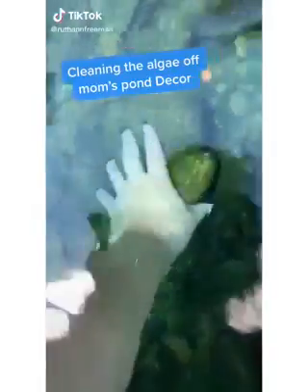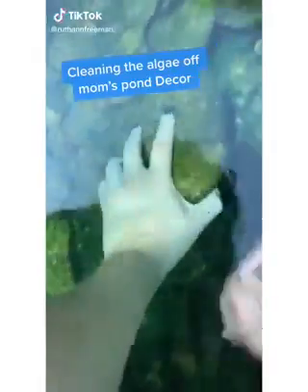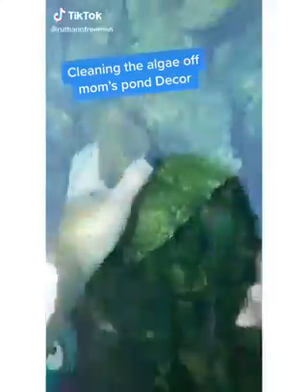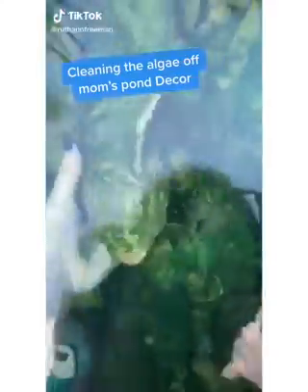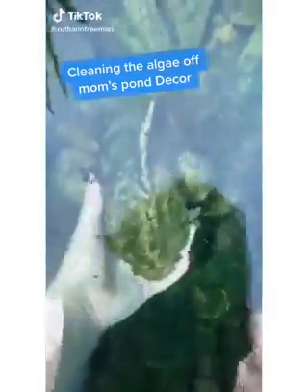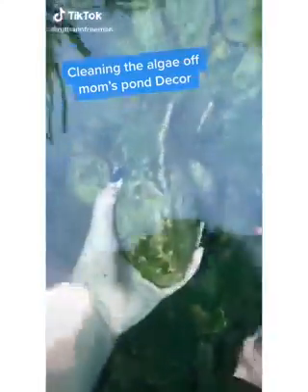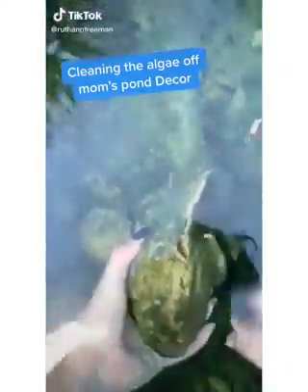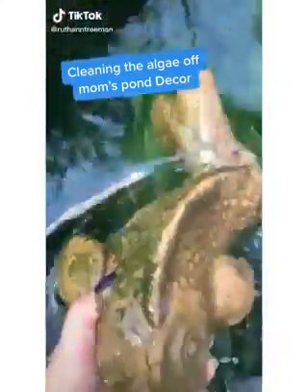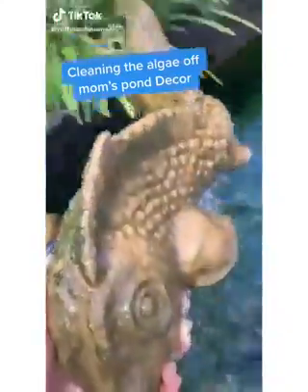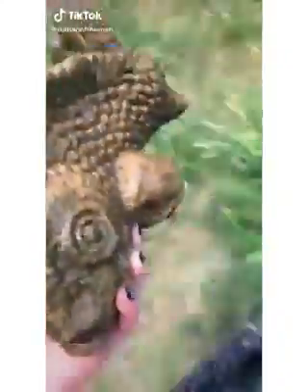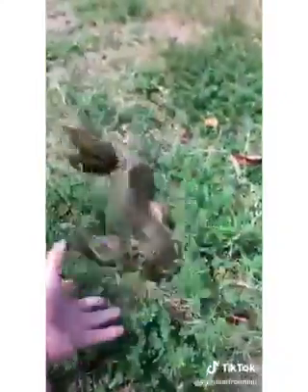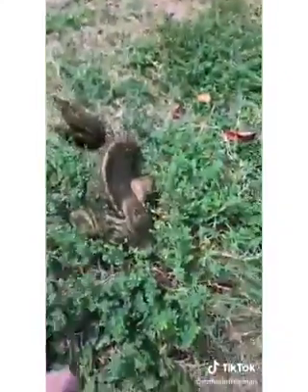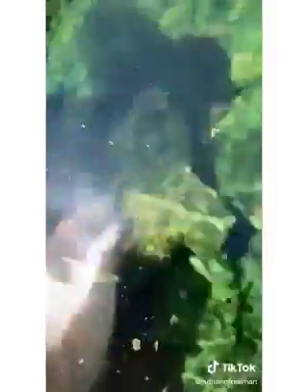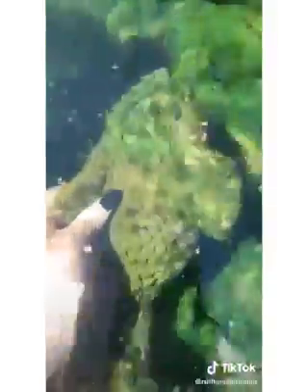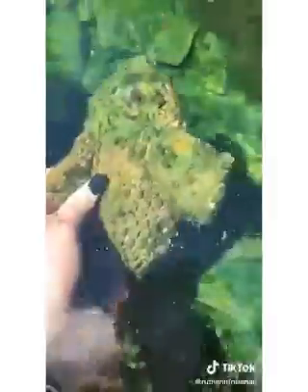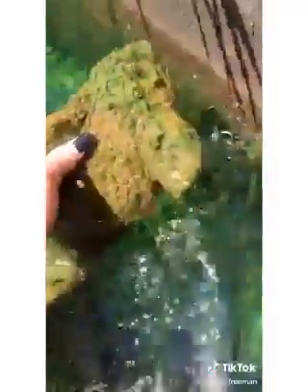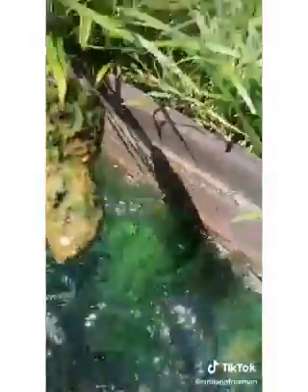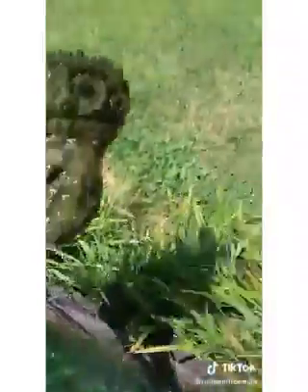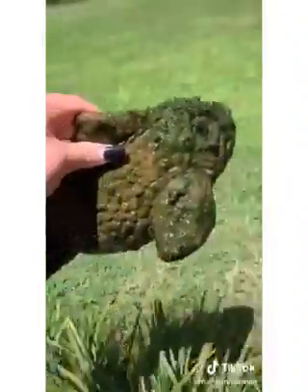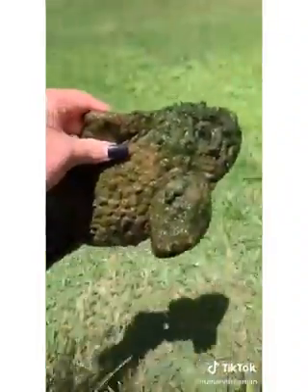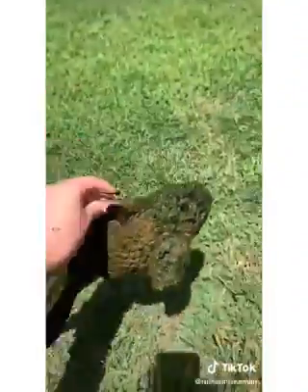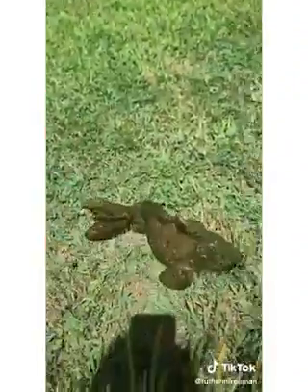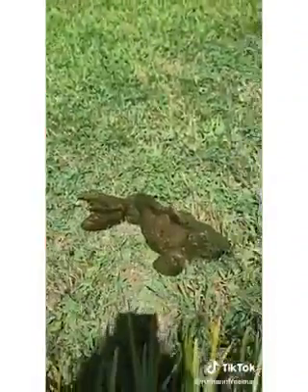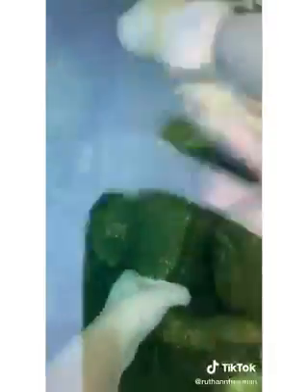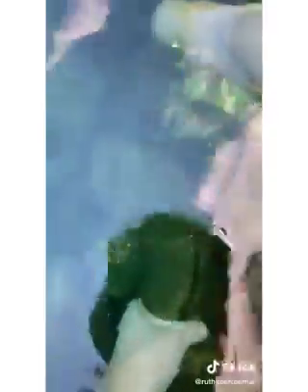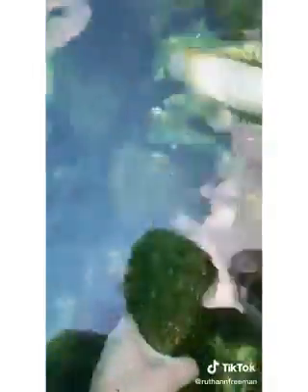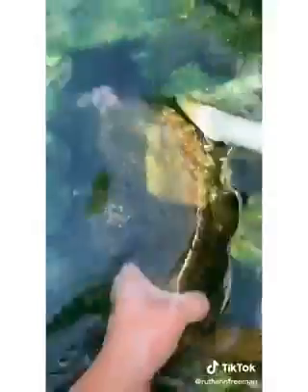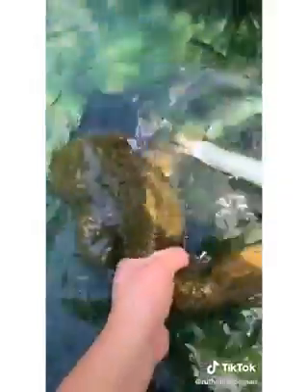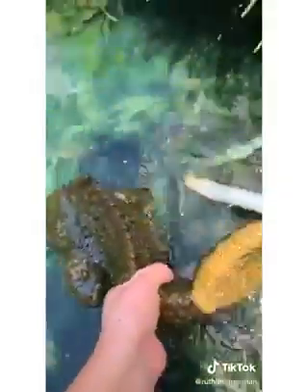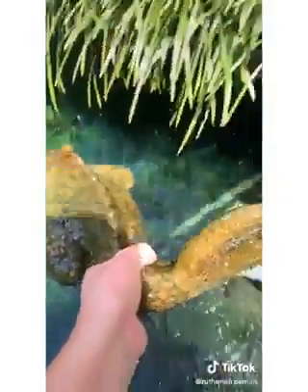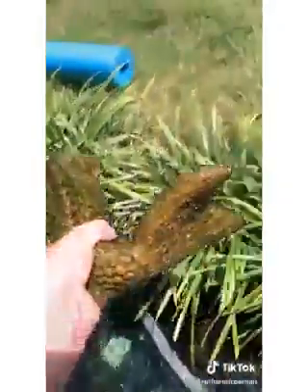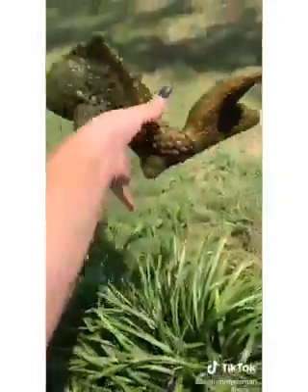My mom has these stone statues of koi fish in the fish pond. The only problem is they've gotten covered in algae. I decided to get them out and clean them off for her. With all the algae growing on them, it was kind of hard to find them — they had begun to look like all the other rocks in the pond — but after searching, I found all three.